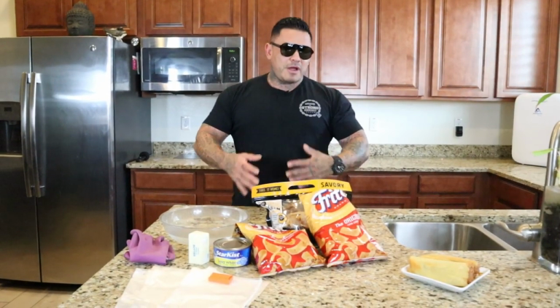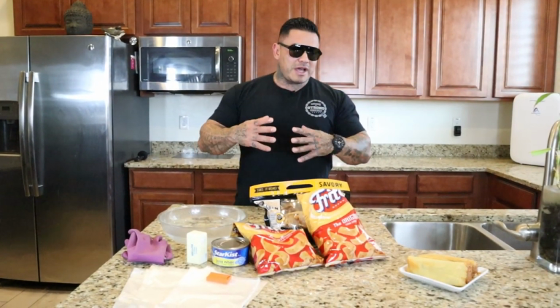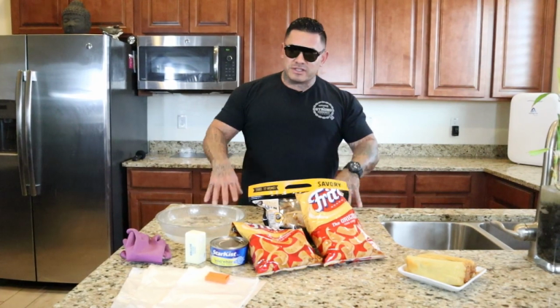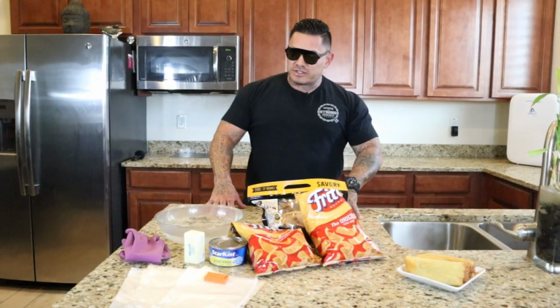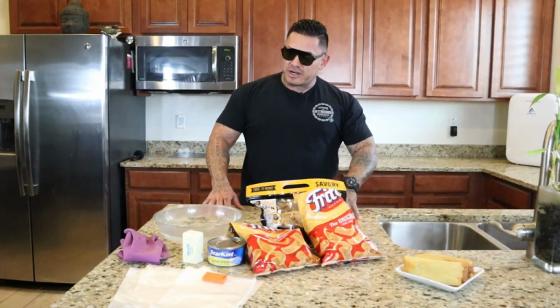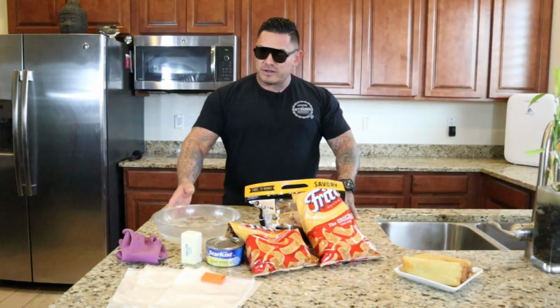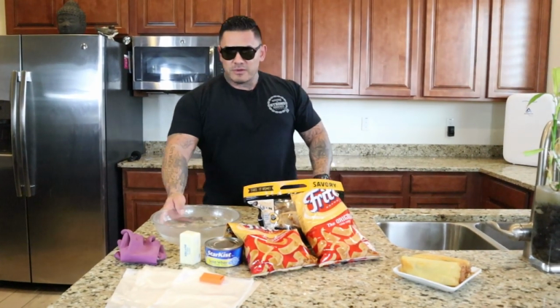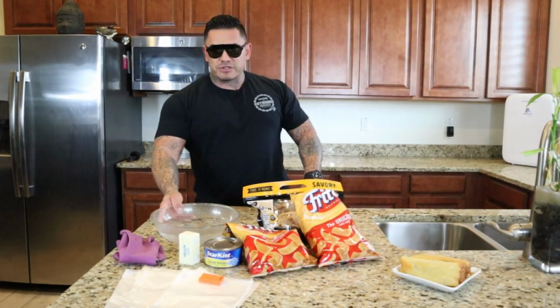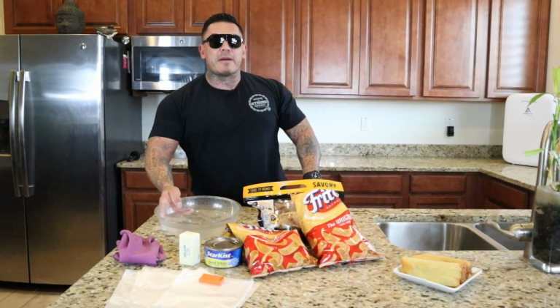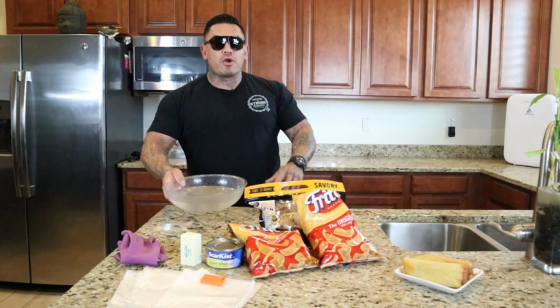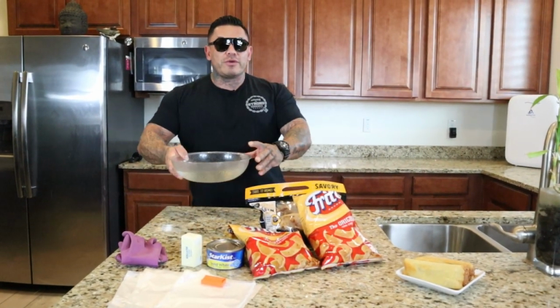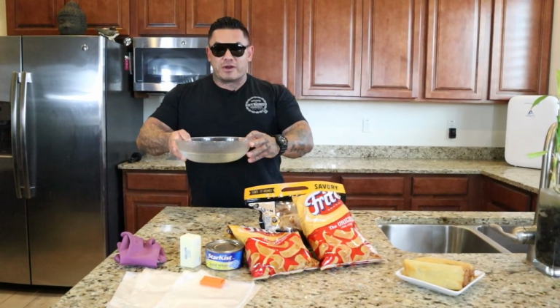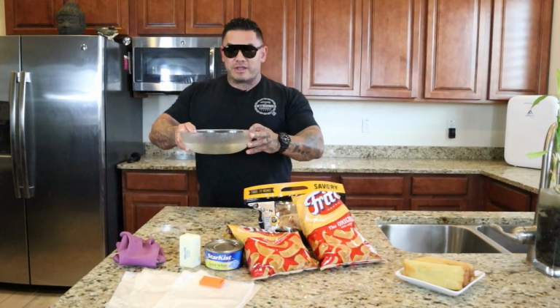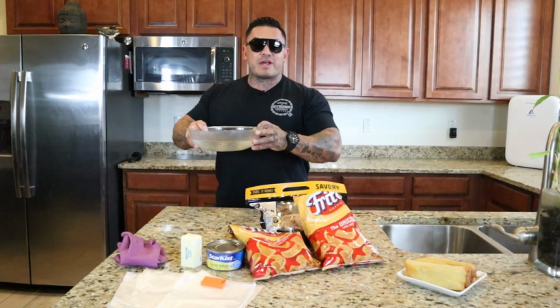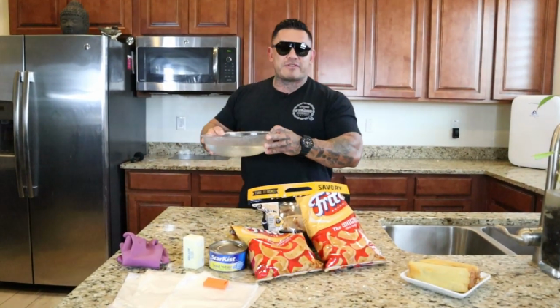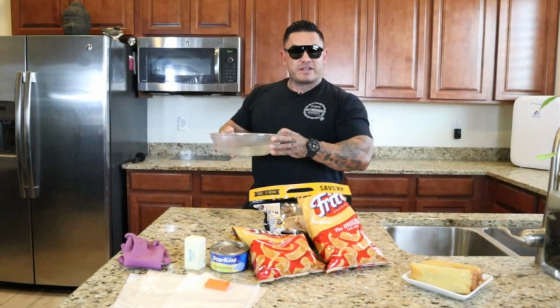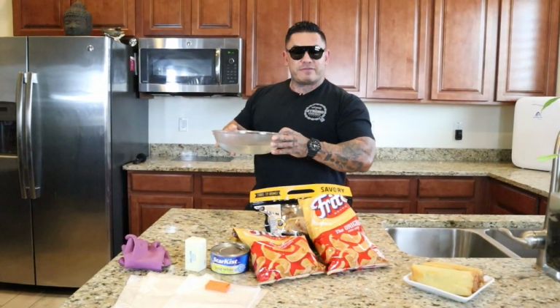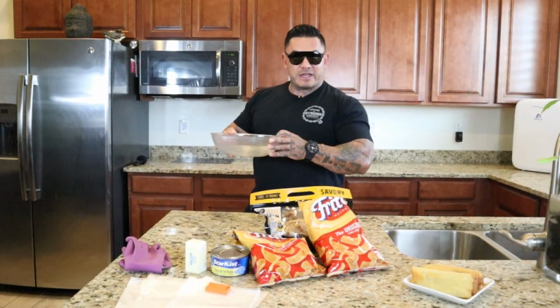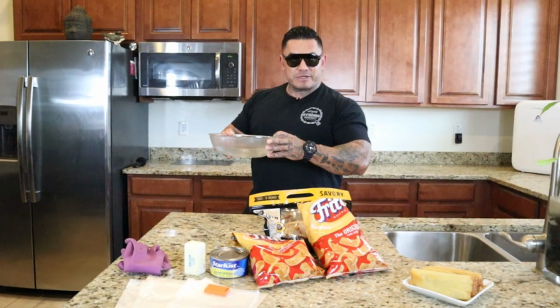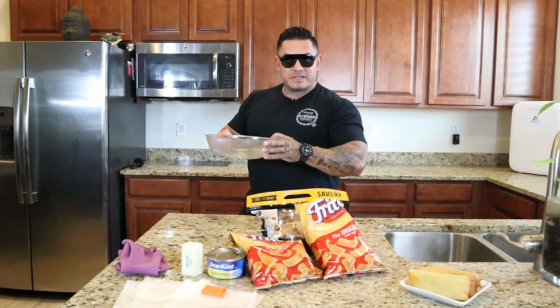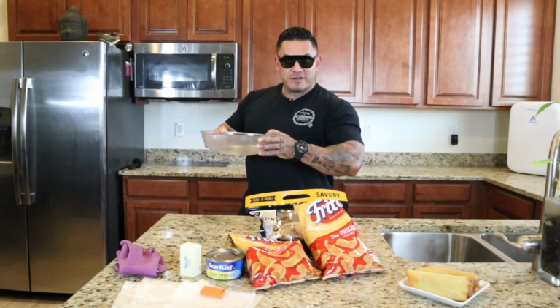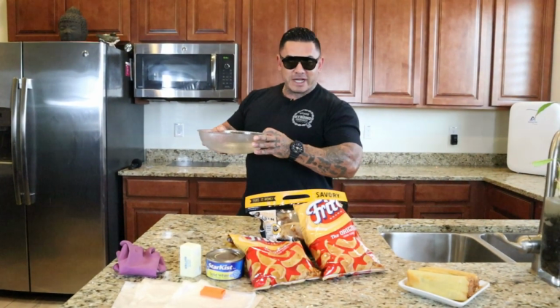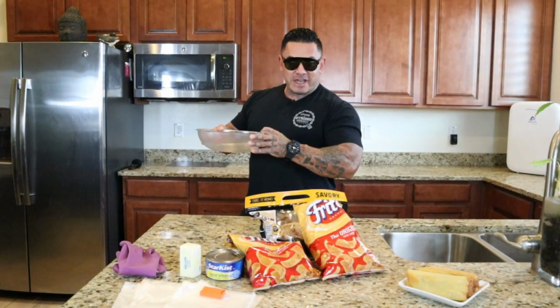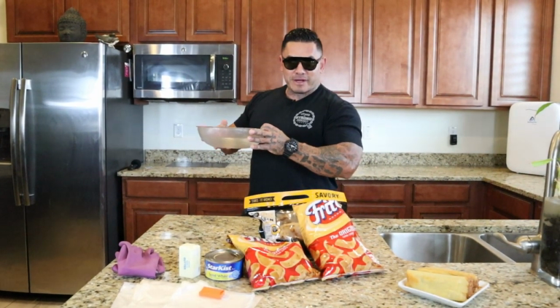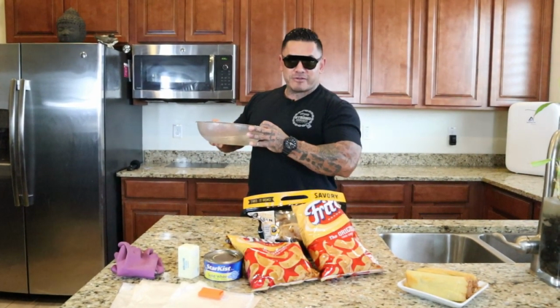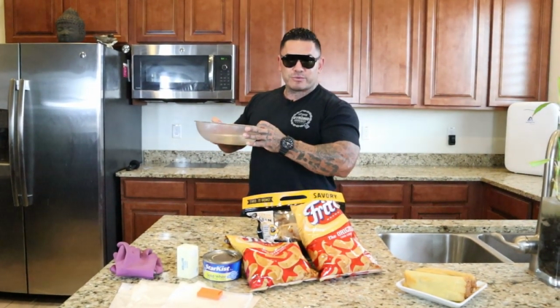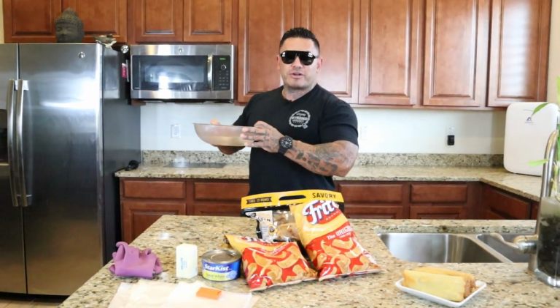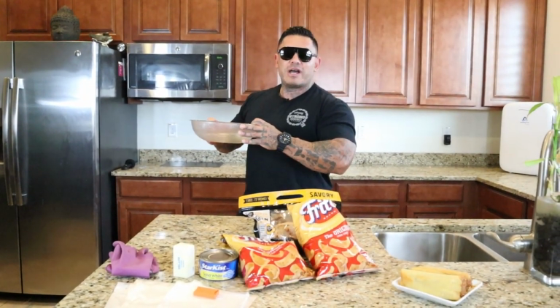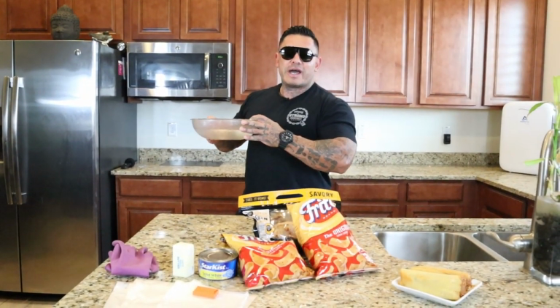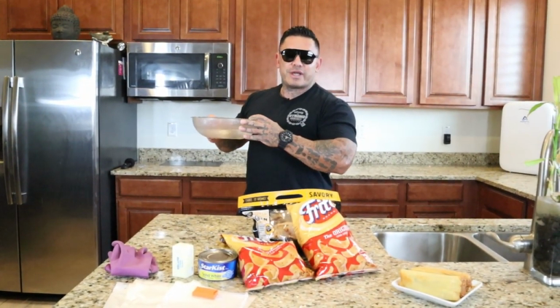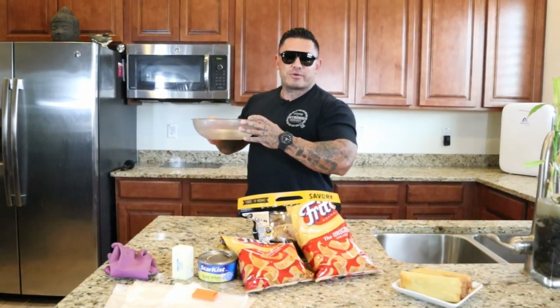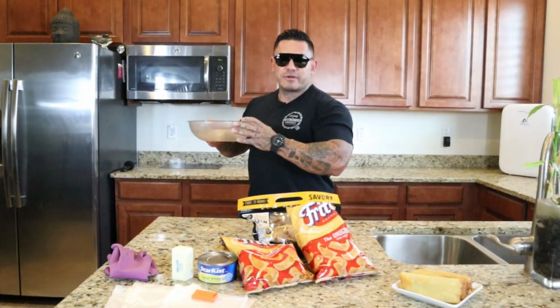Alright guys, so let's get started. We're going to start by boiling the water in the microwave because in federal prison we actually have microwaves. You know, we're a little higher-end criminals.